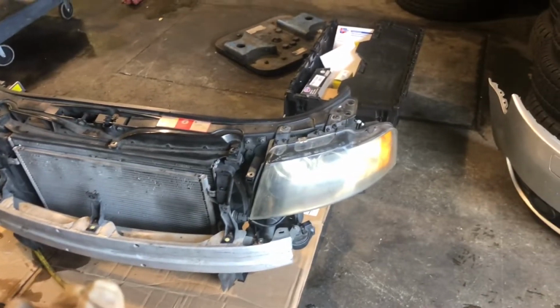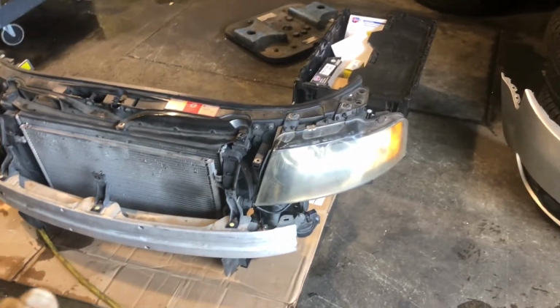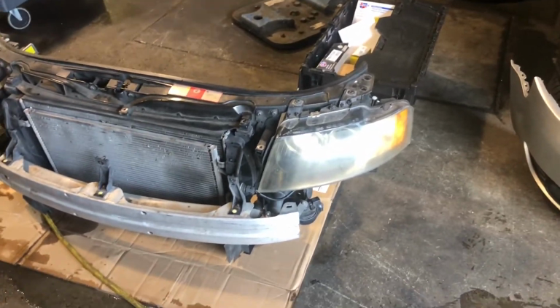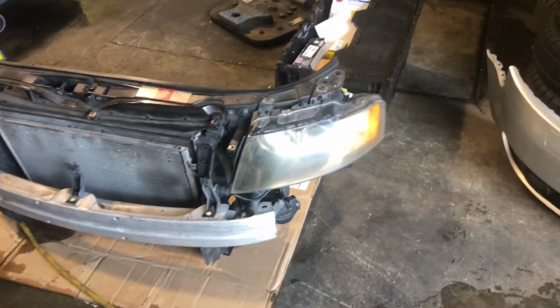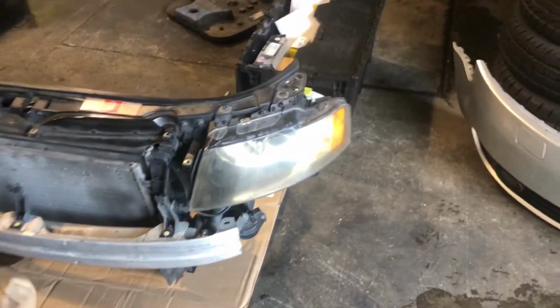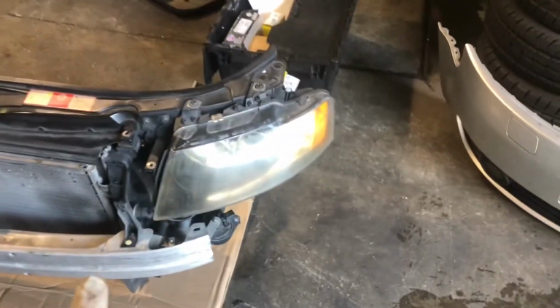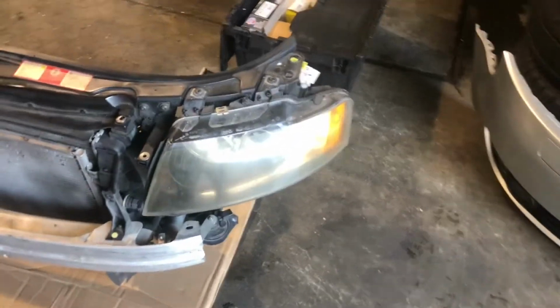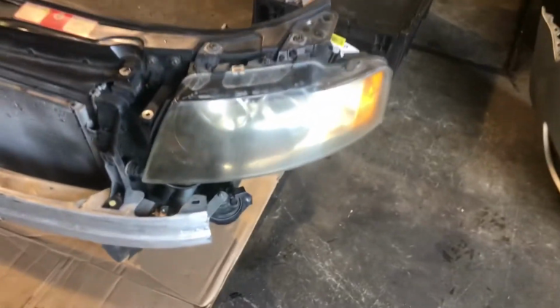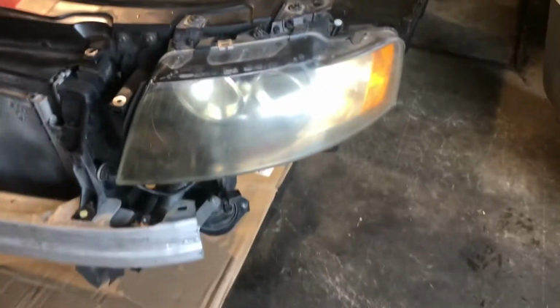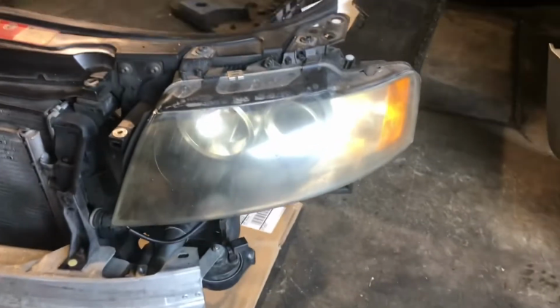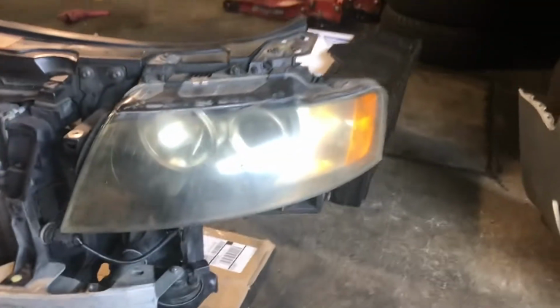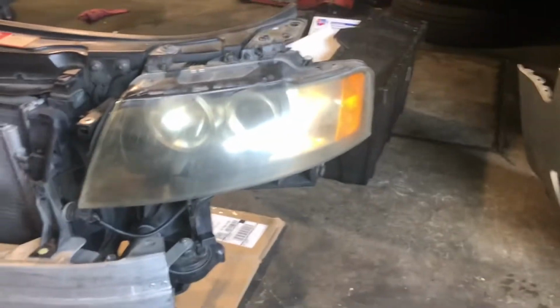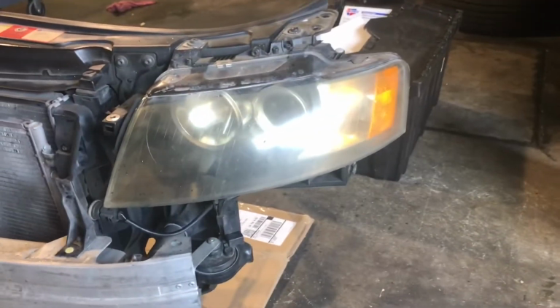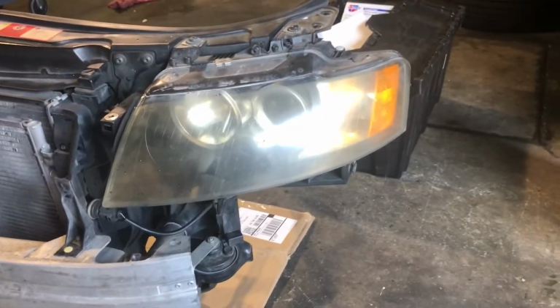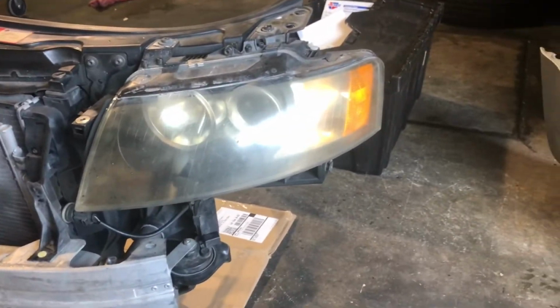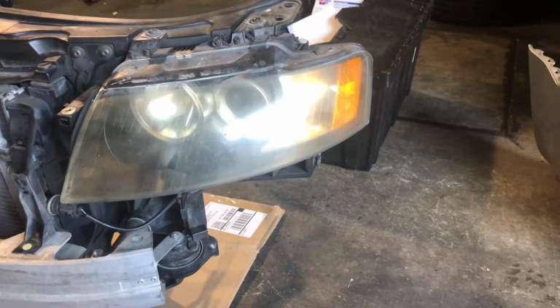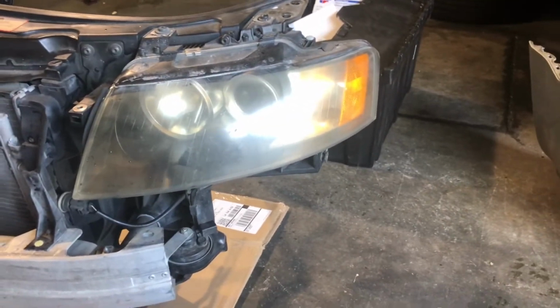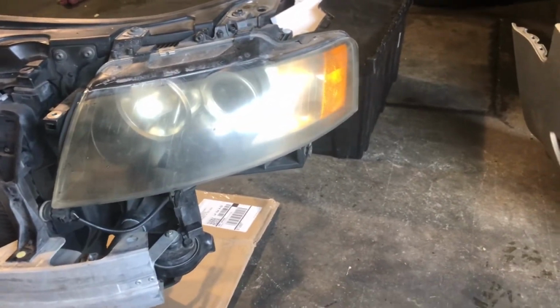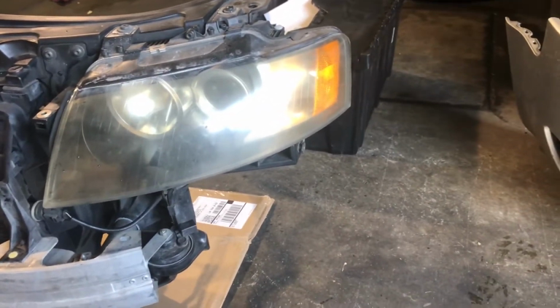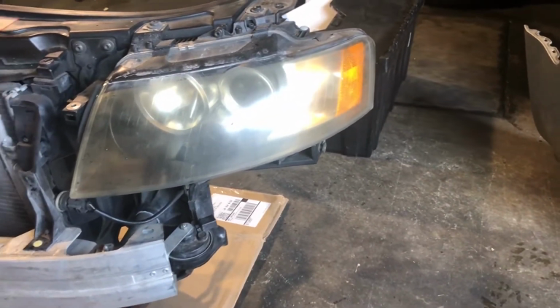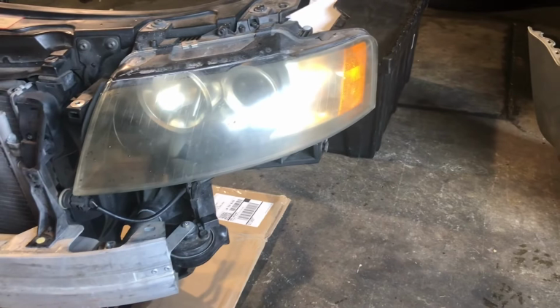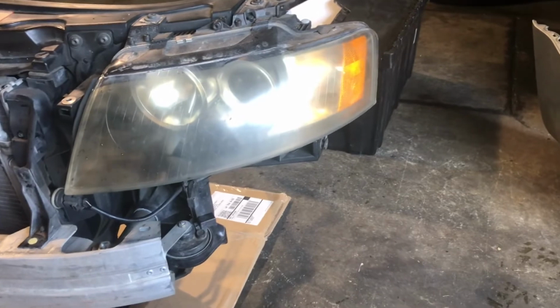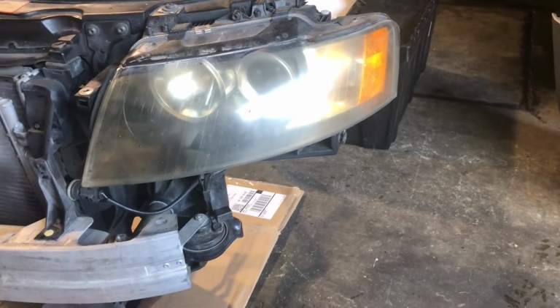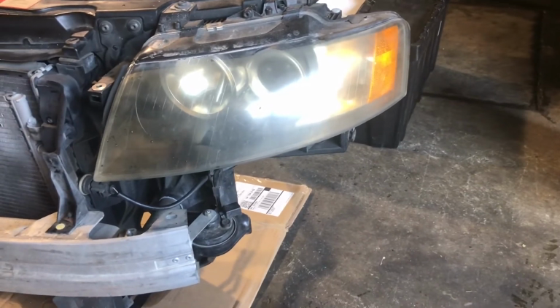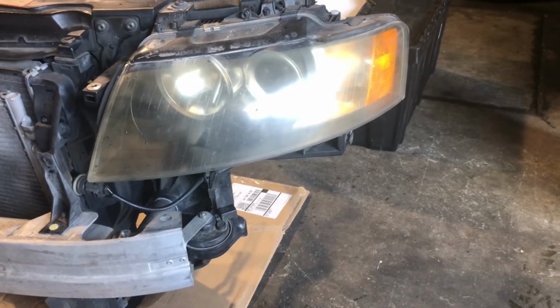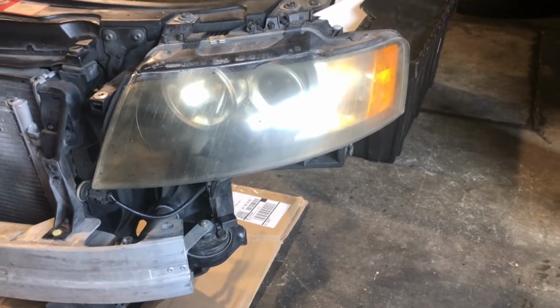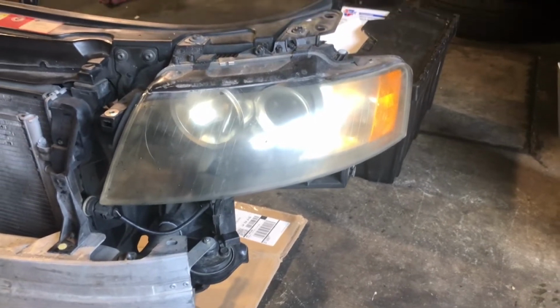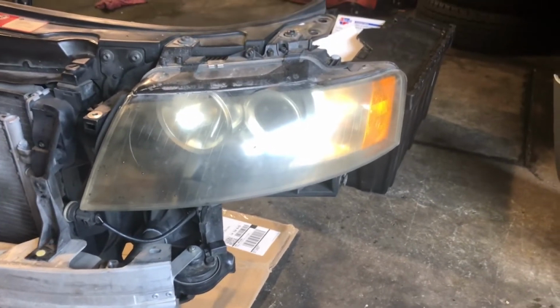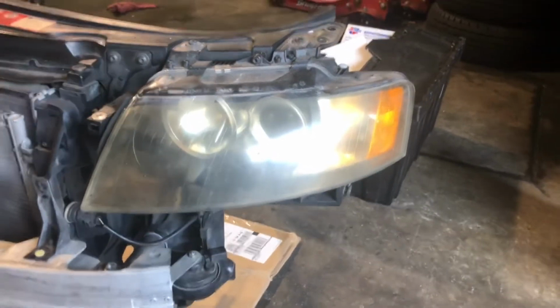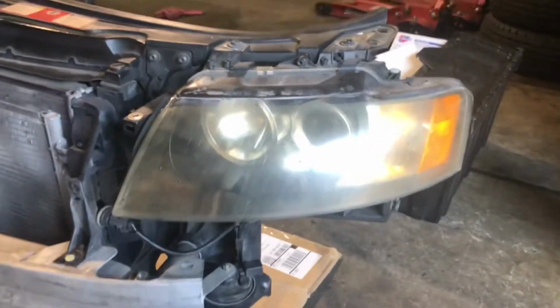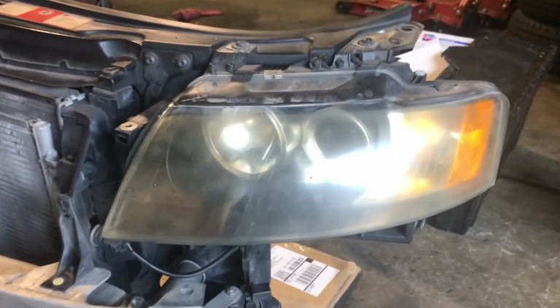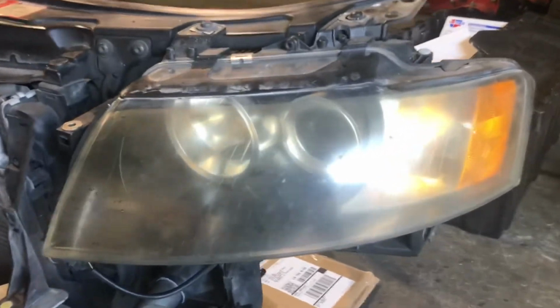We're going to be polishing the headlights on this Audi A4. We're doing some other work on it — you can check that video out at some point. I don't know when it's going to be out compared to this one because I'm shooting them at the same time.